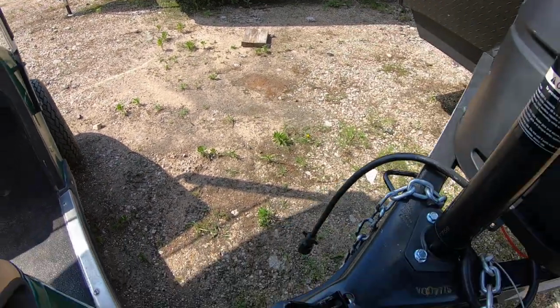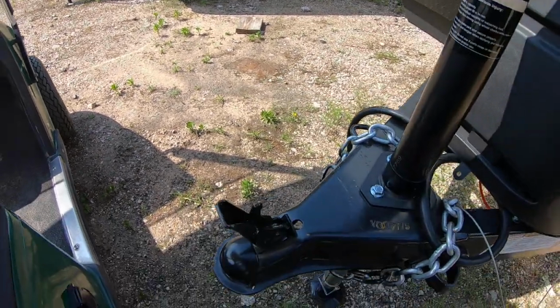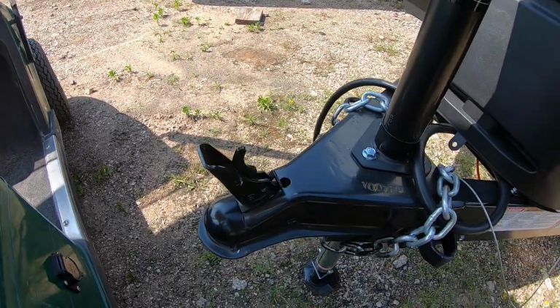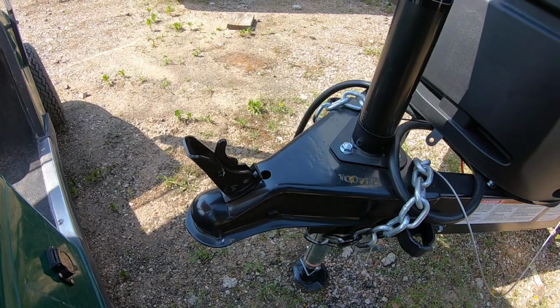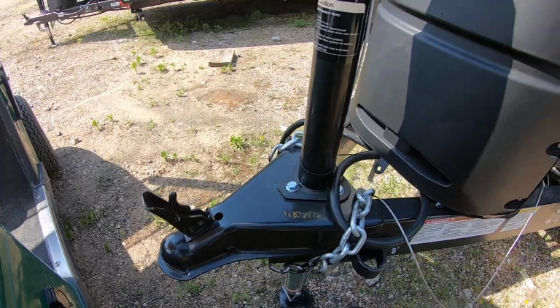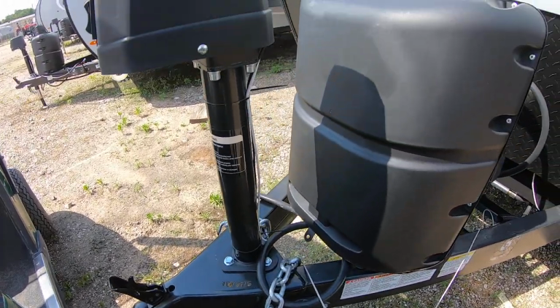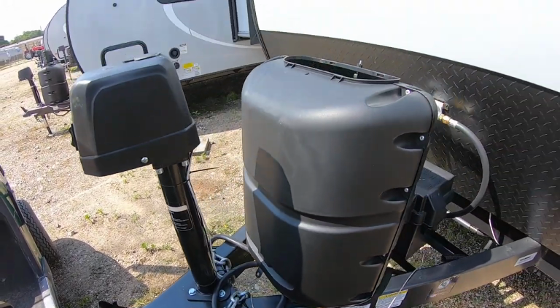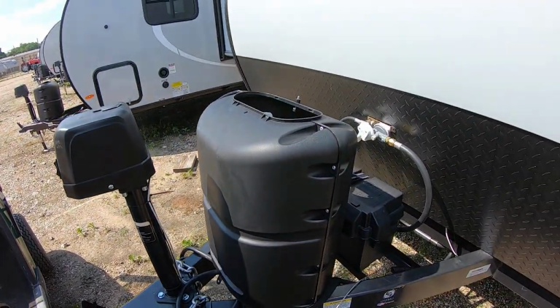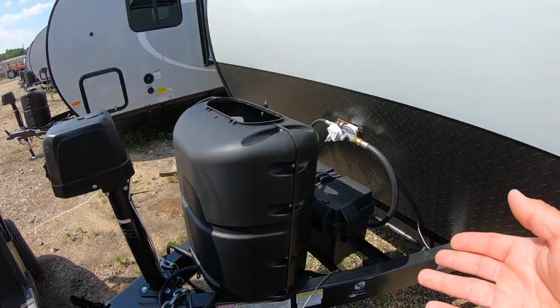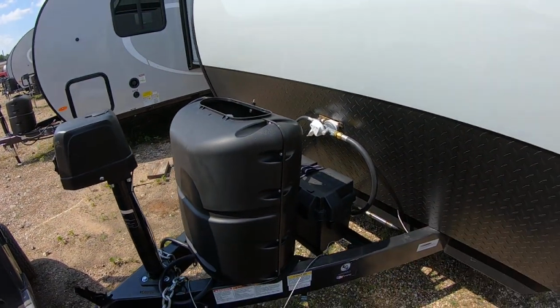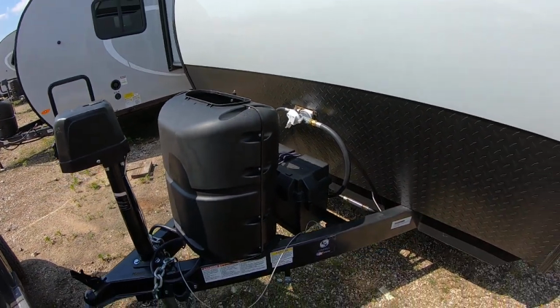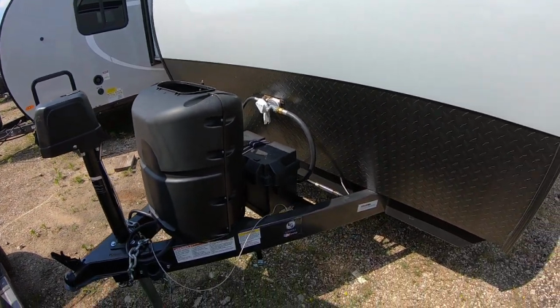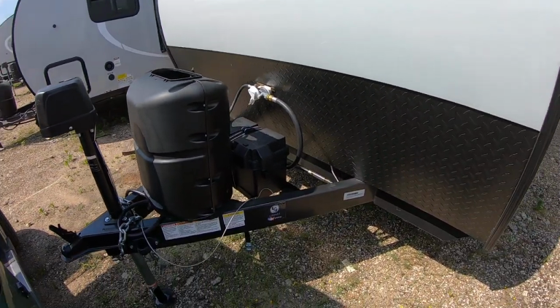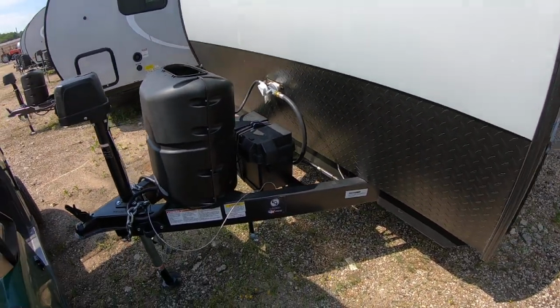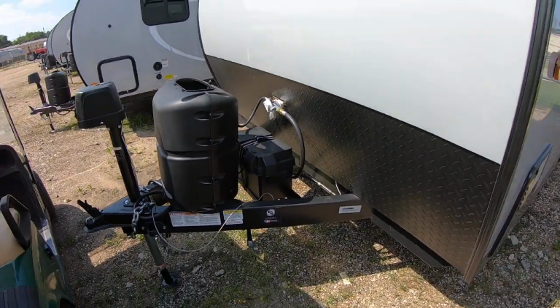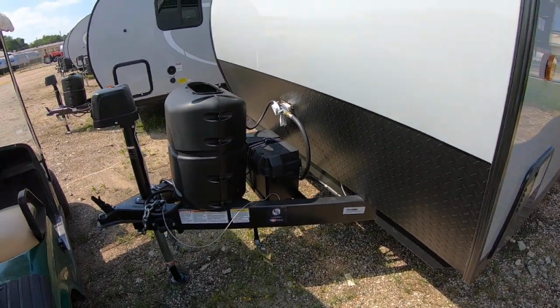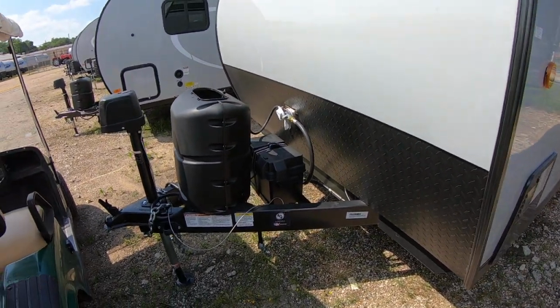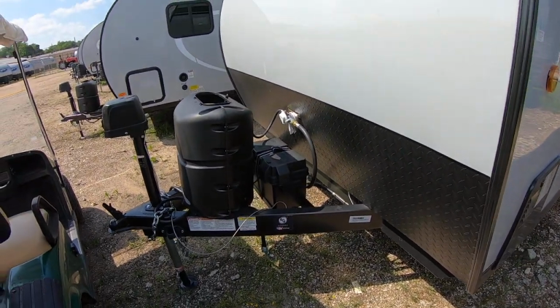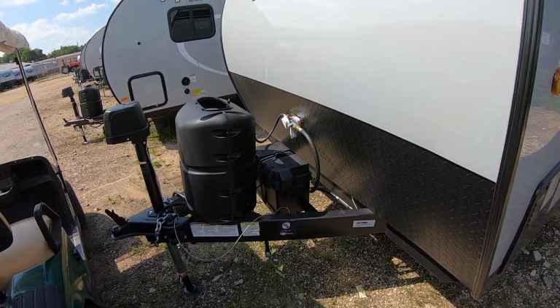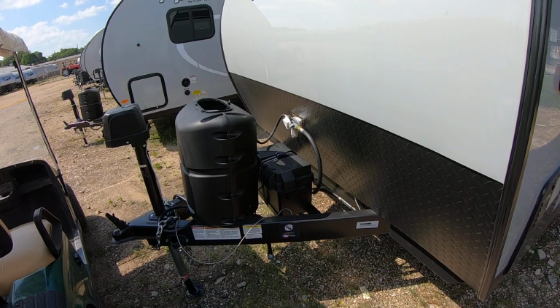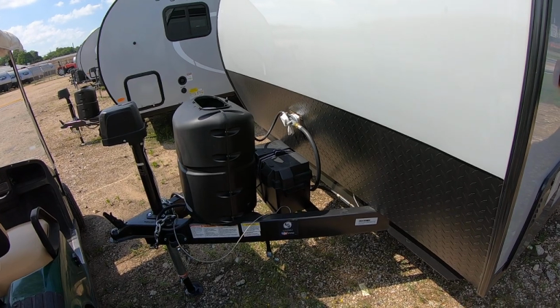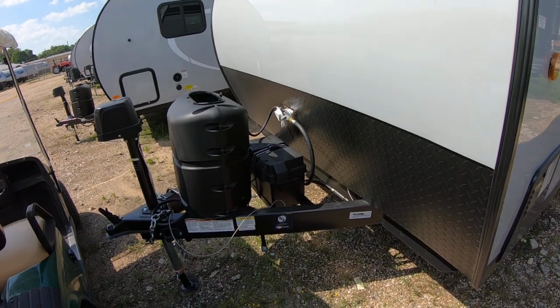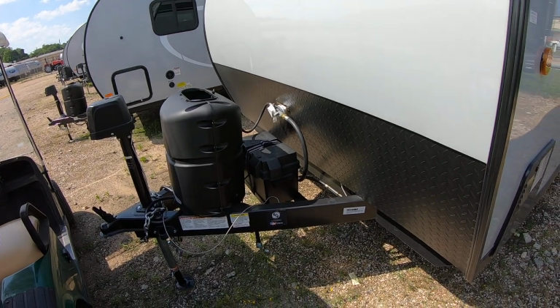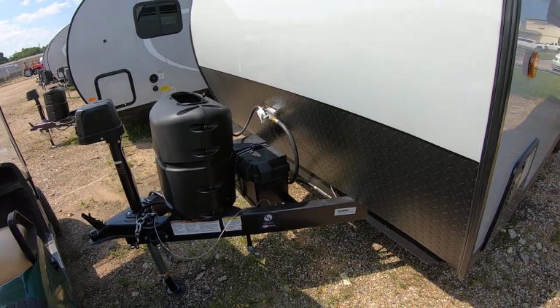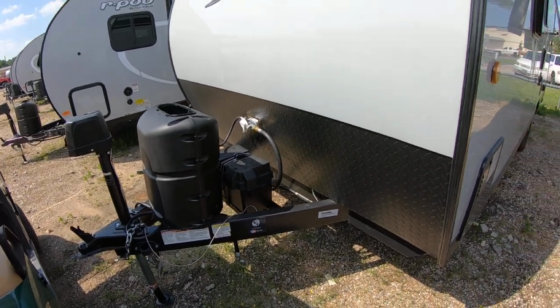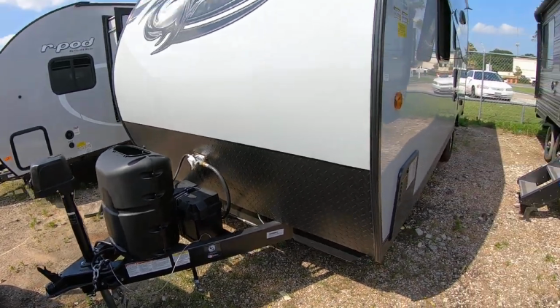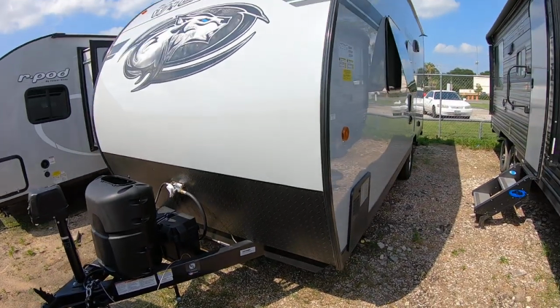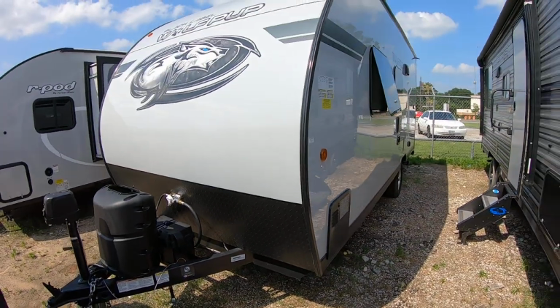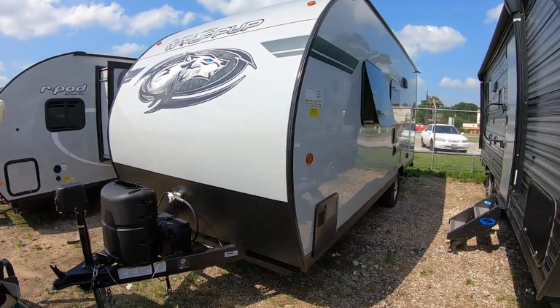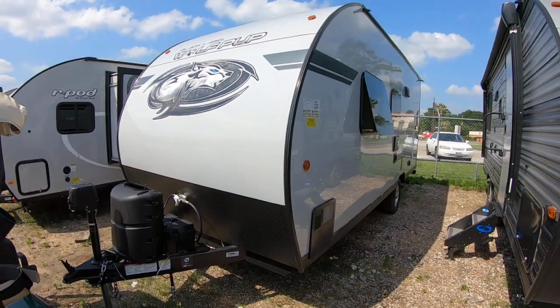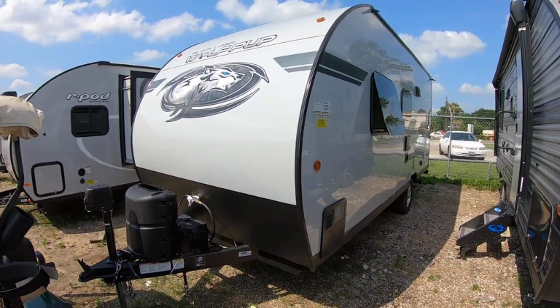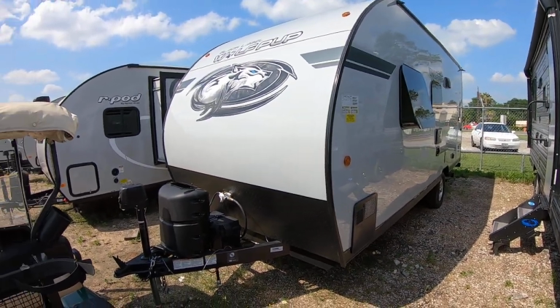This is a two-inch ball. If we earn your business, we will fill the propane. The battery is pre-installed because it has the solar panel on board. We'll wash the detail, do a full systems check, and show you how everything works.